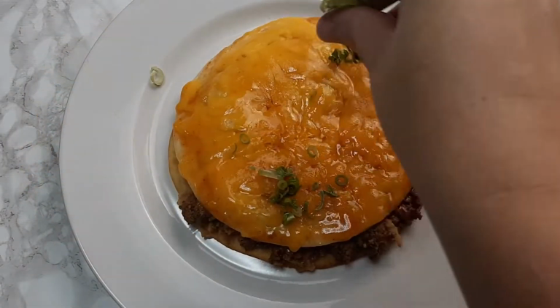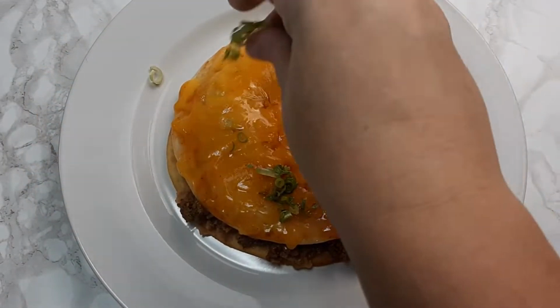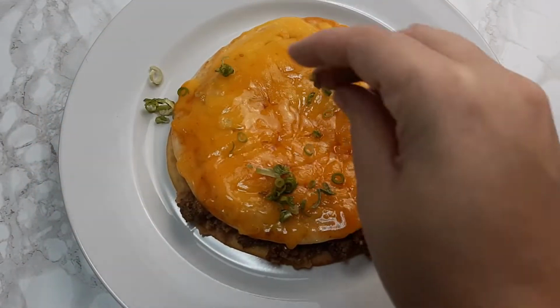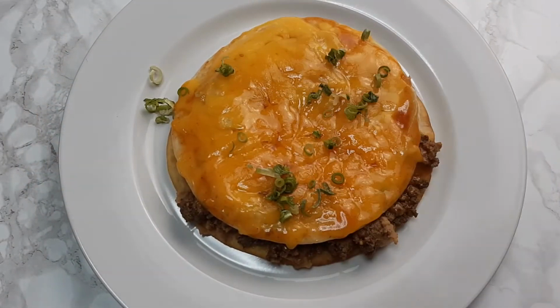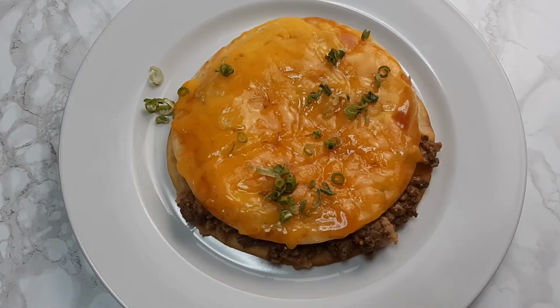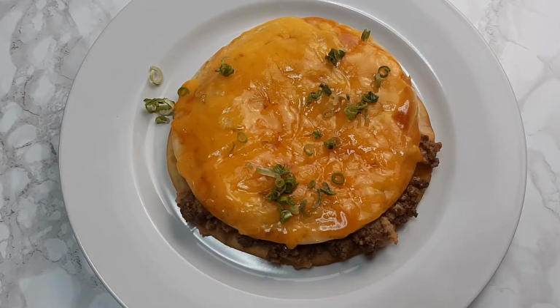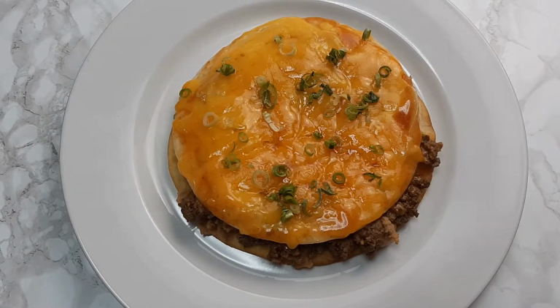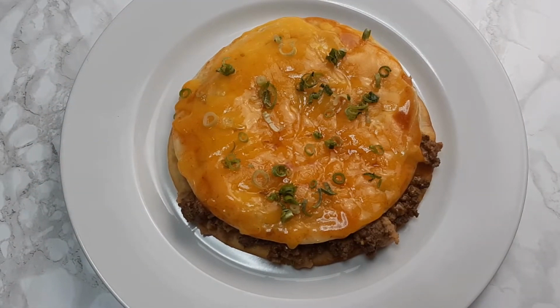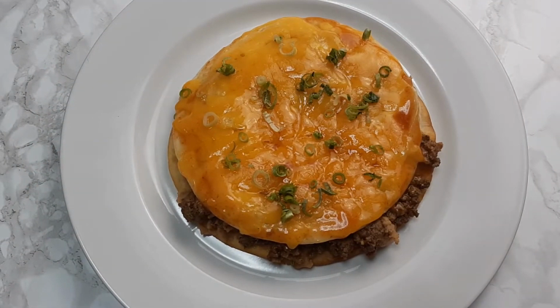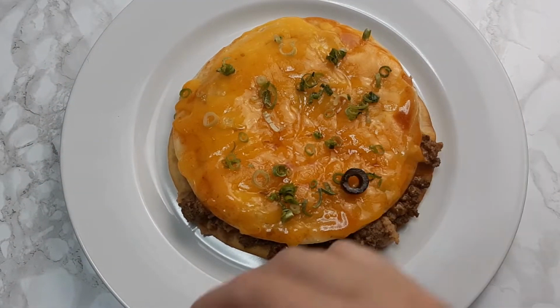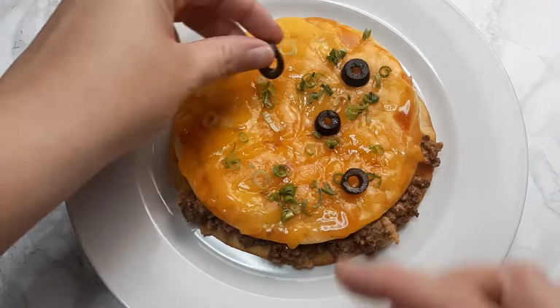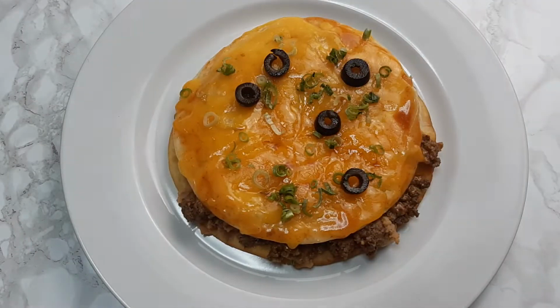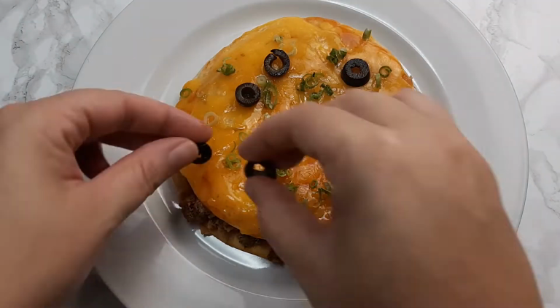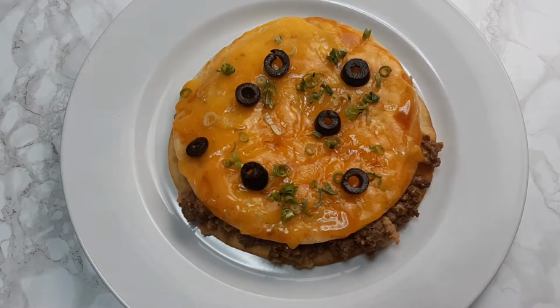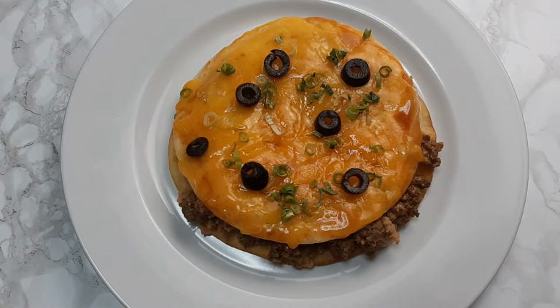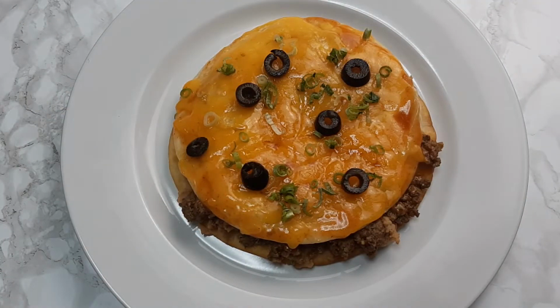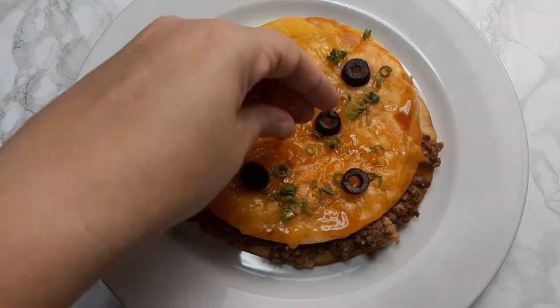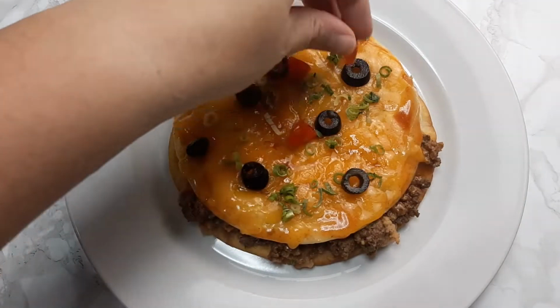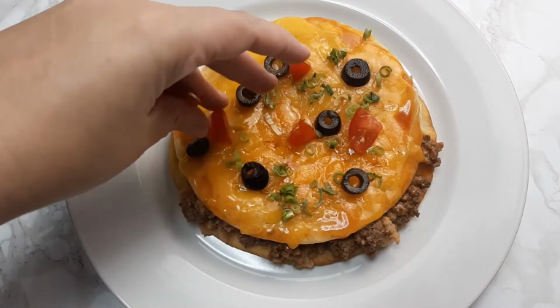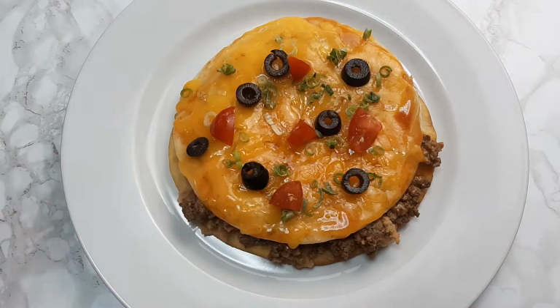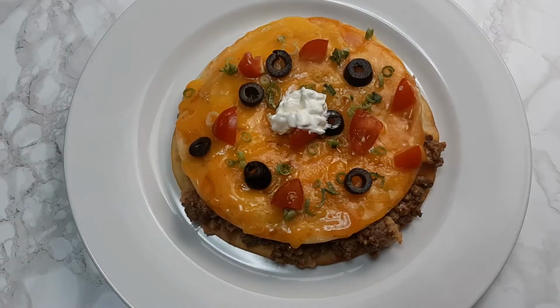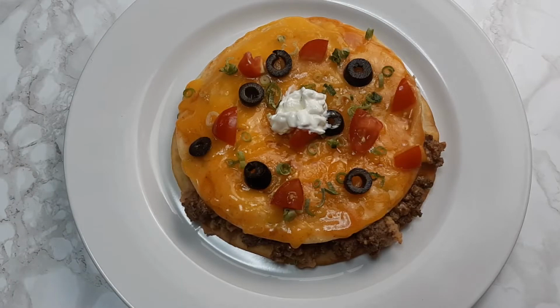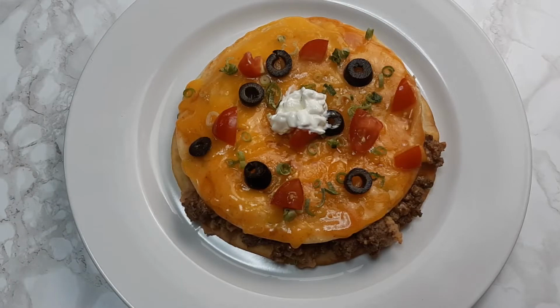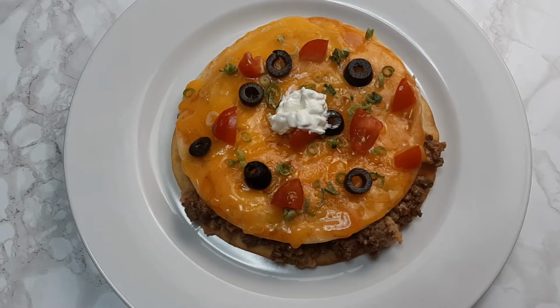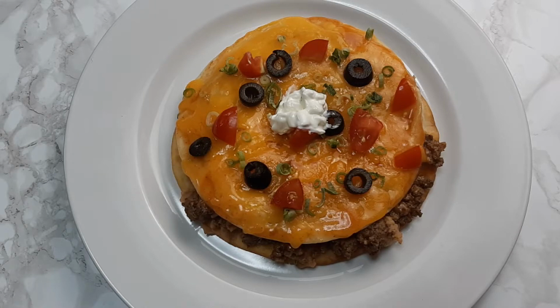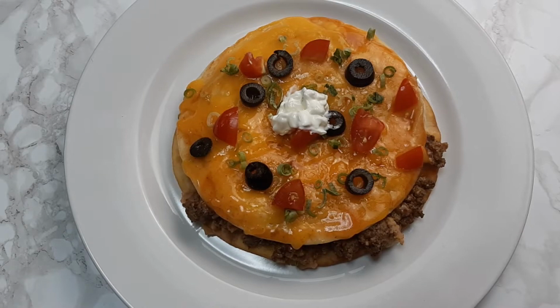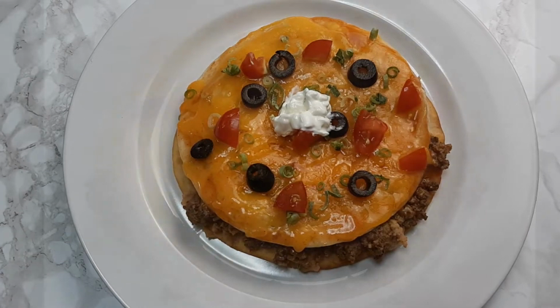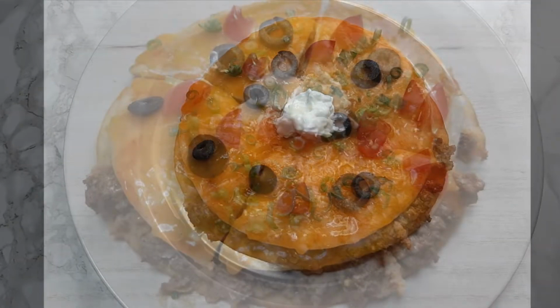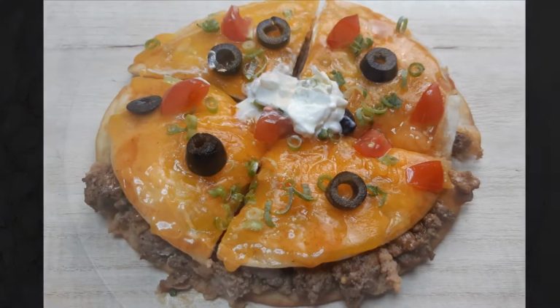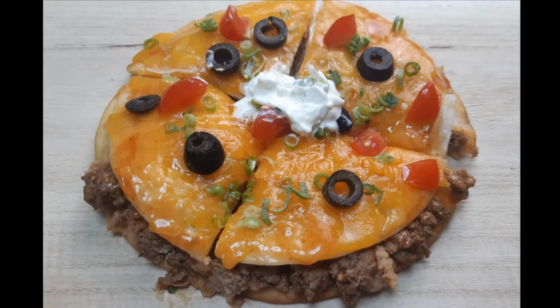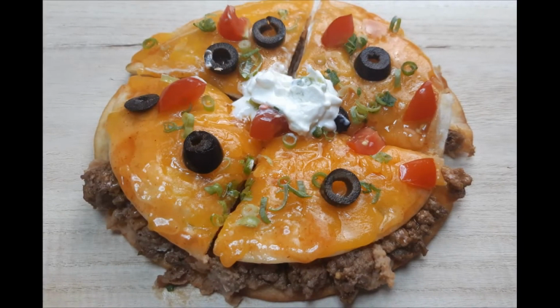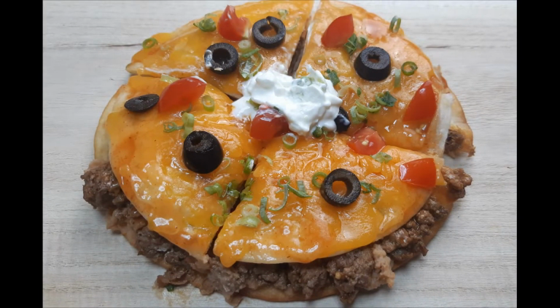Once the pizzas were done cooking I topped them with green onions, olives, and tomatoes. To finish it off I added a dollop of sour cream. And dinner is done.